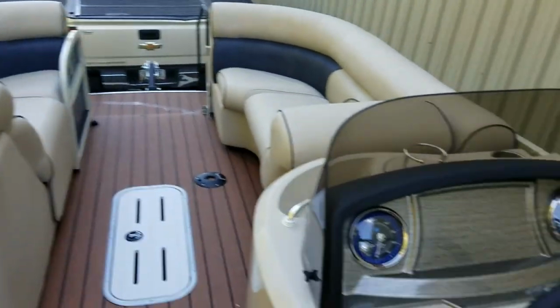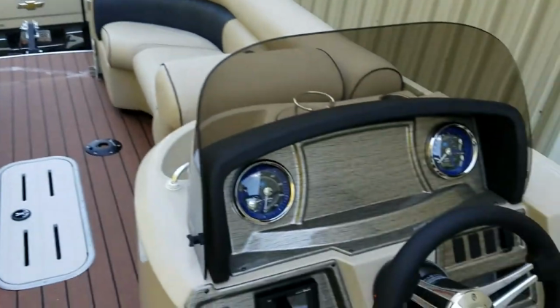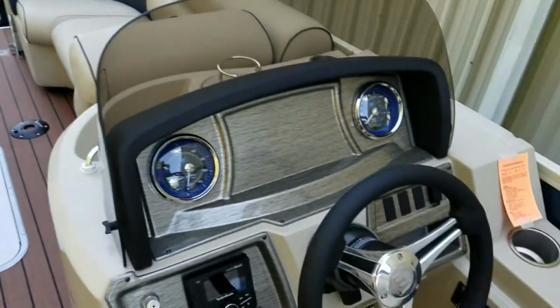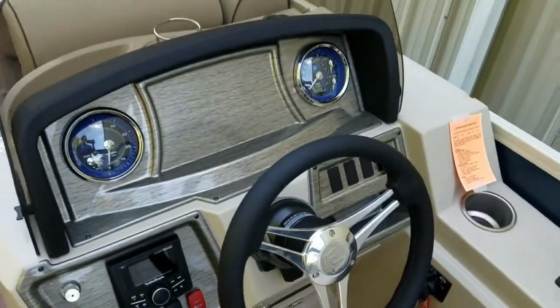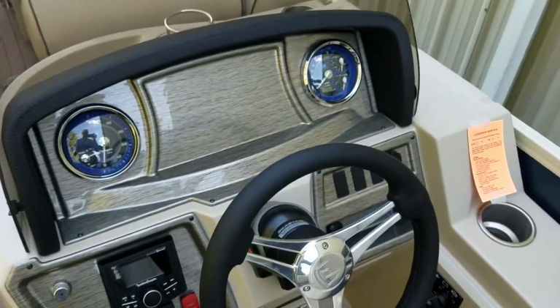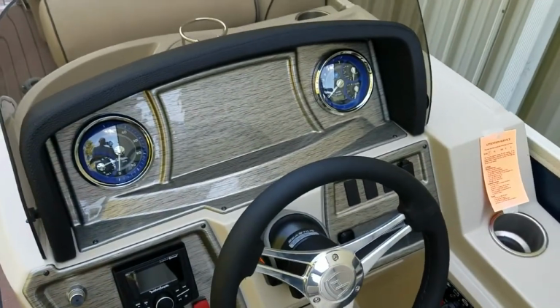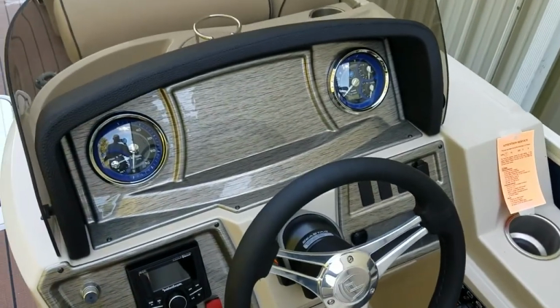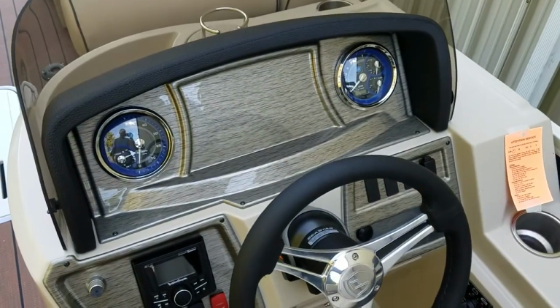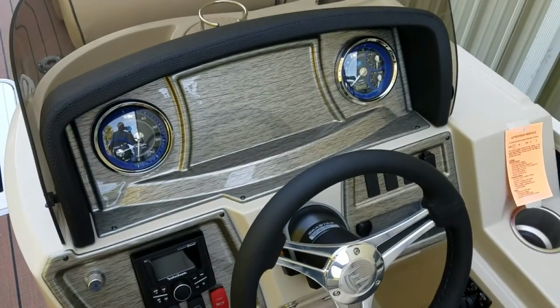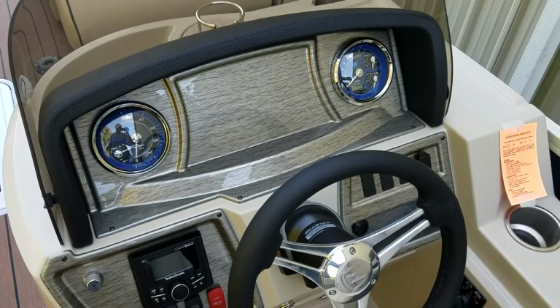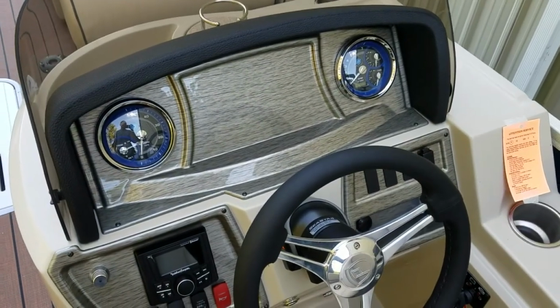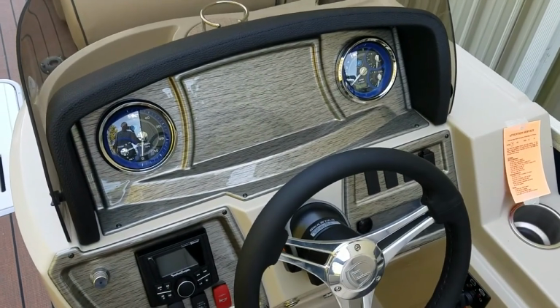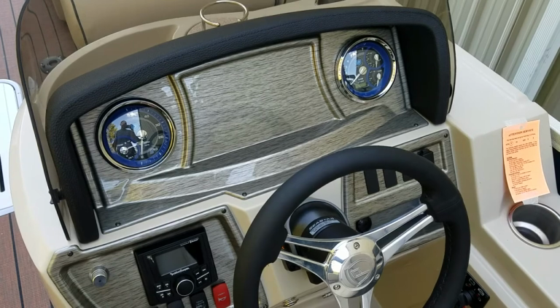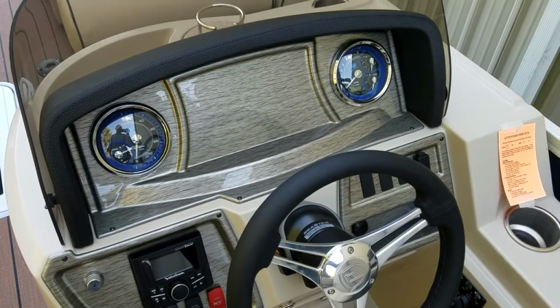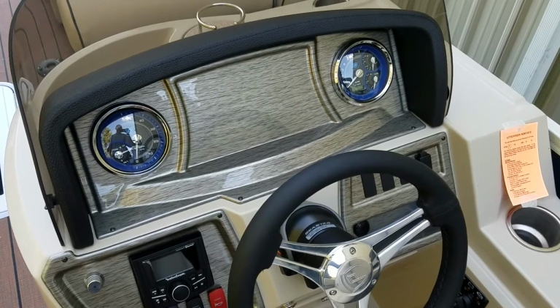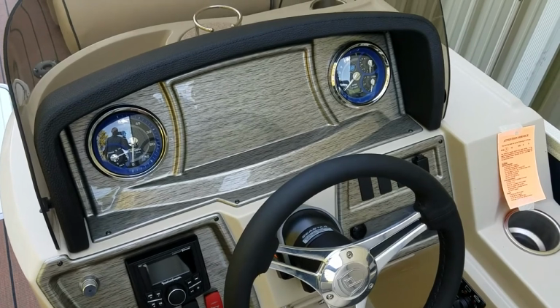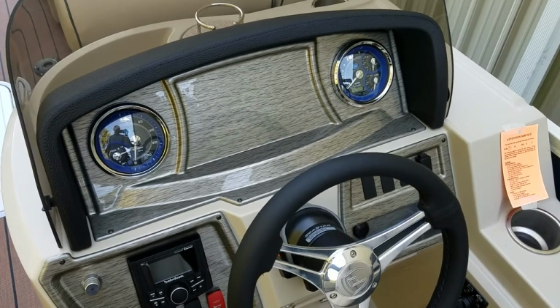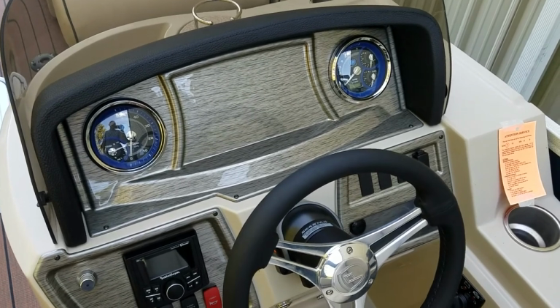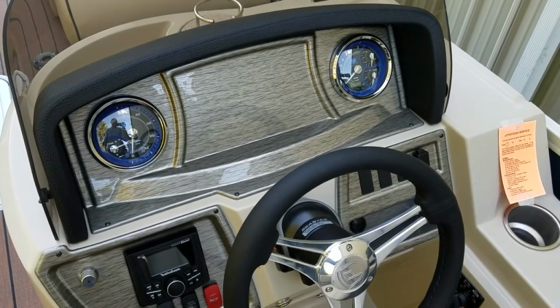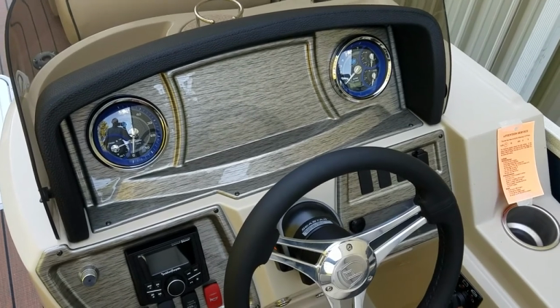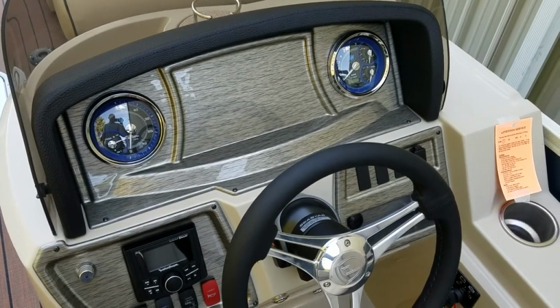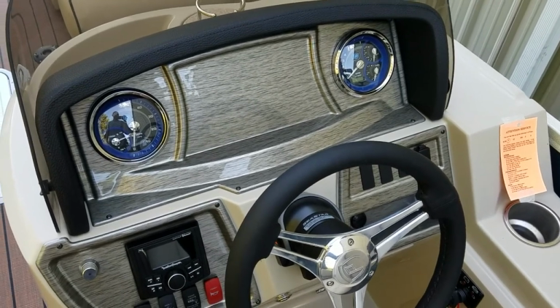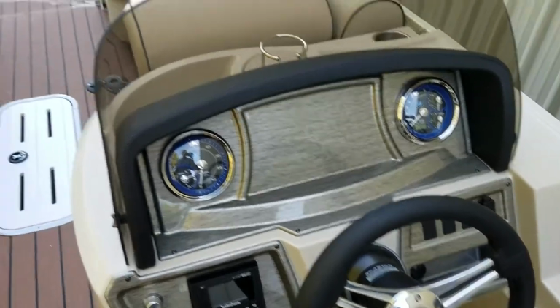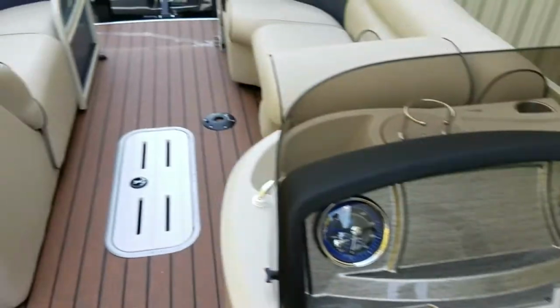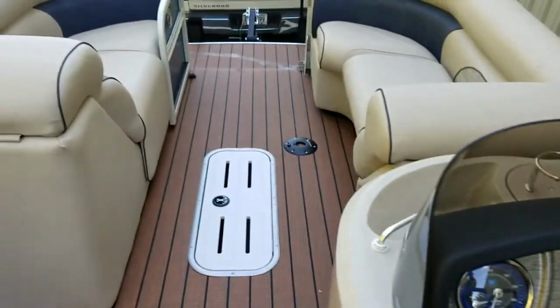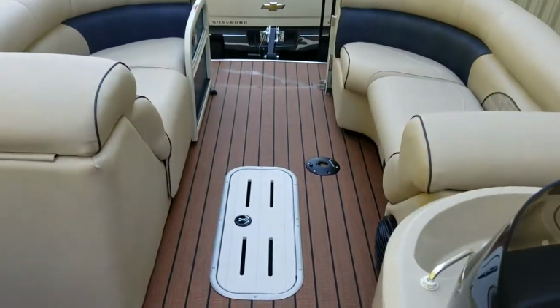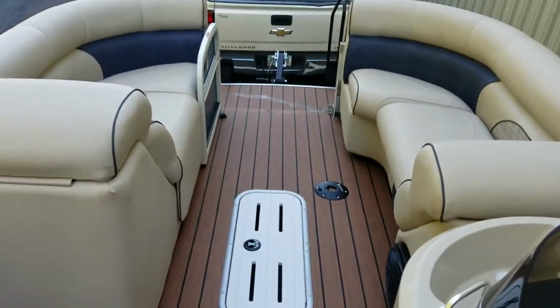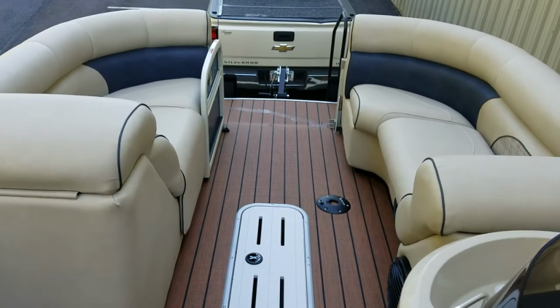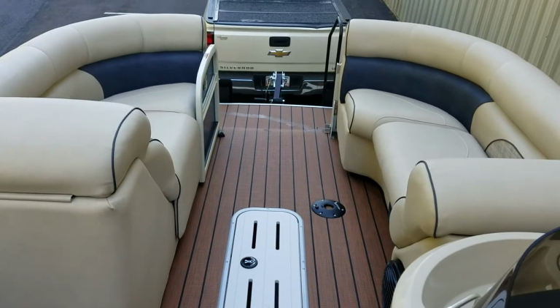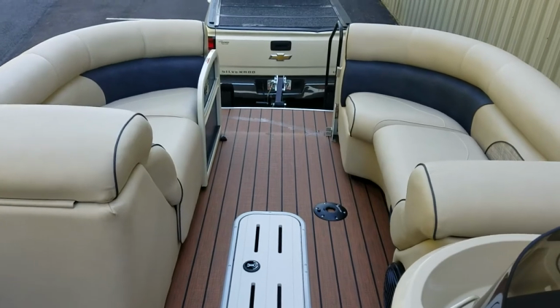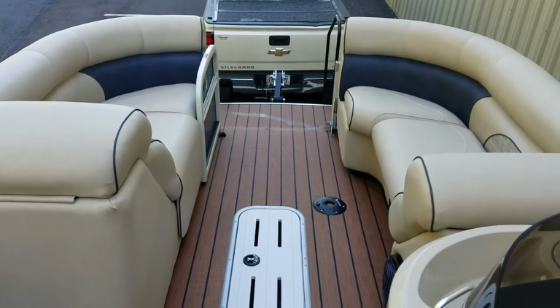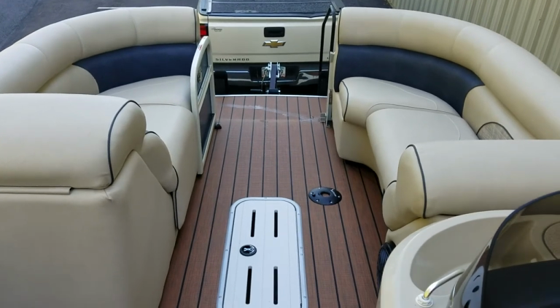With the helm, you get a choice of any type of CEMRAD screen you want. We recommend the seven-inch that integrates into the motor. Thank you again for listening — give us a call if you have any more questions.